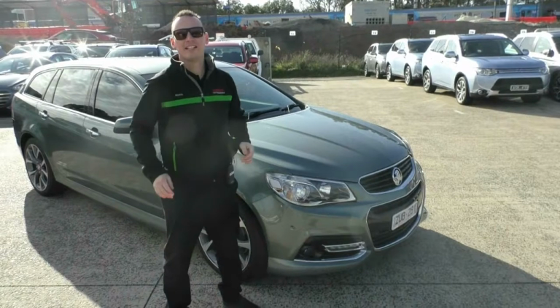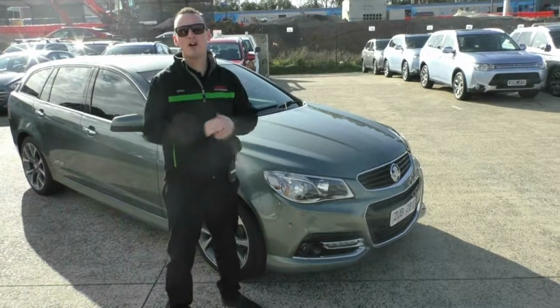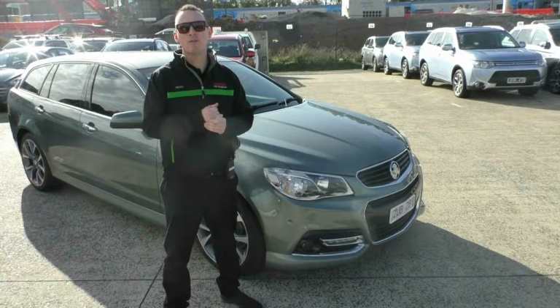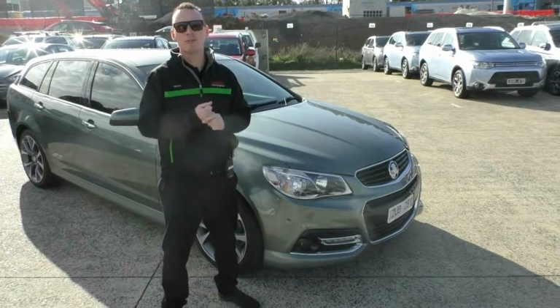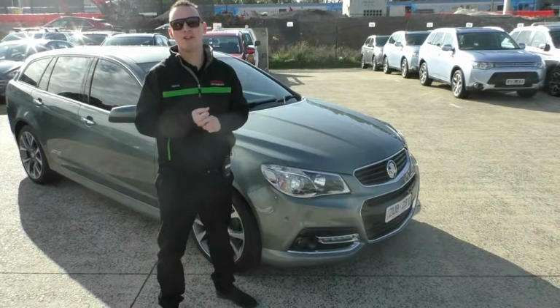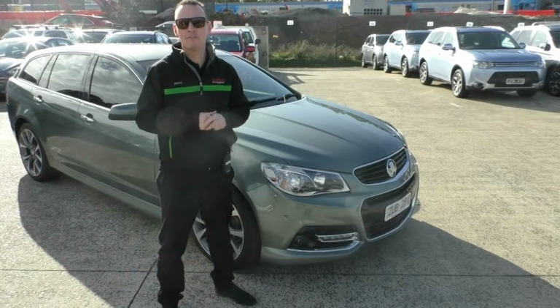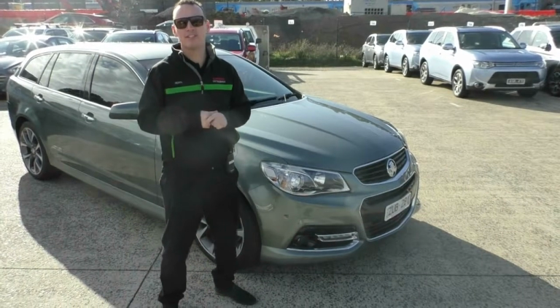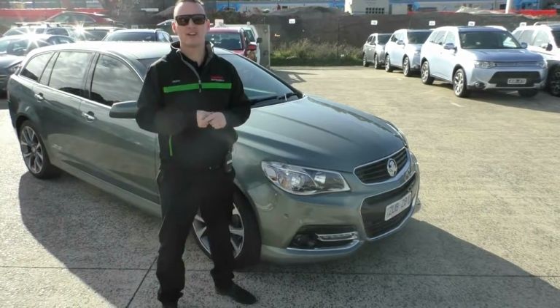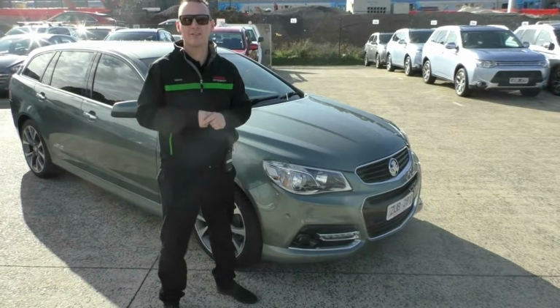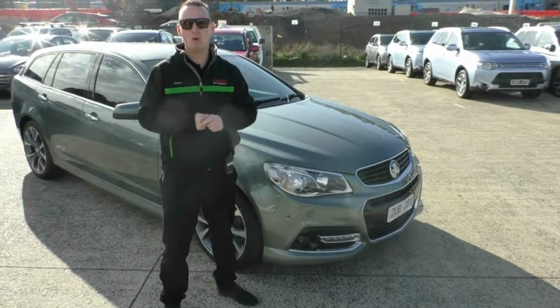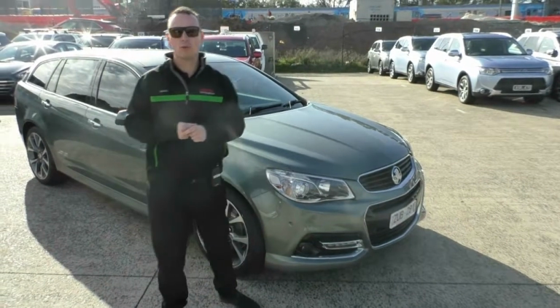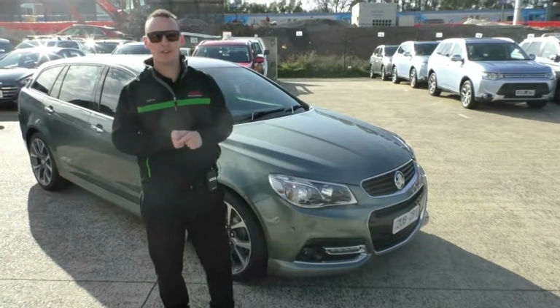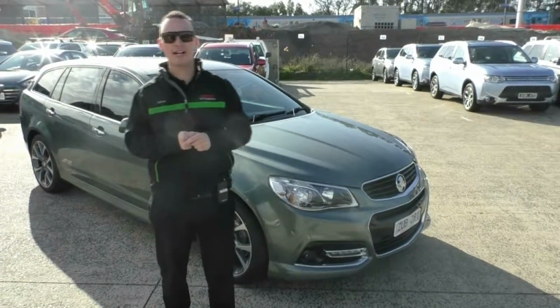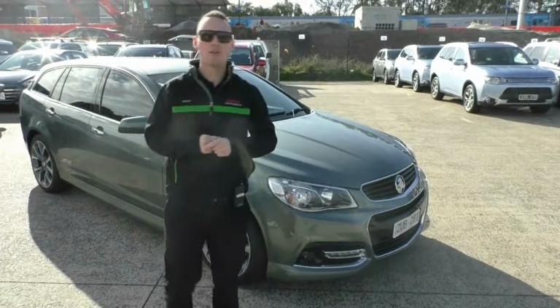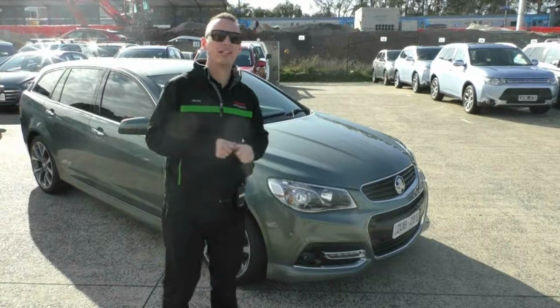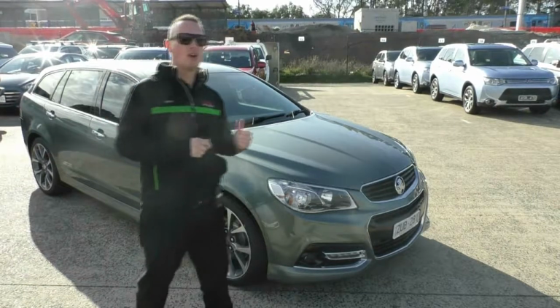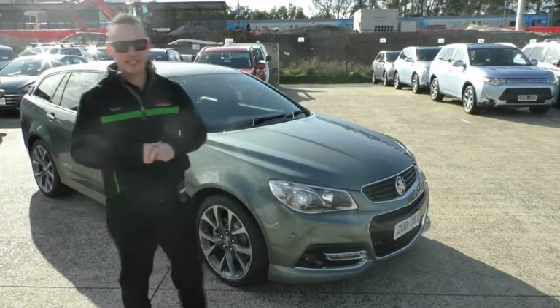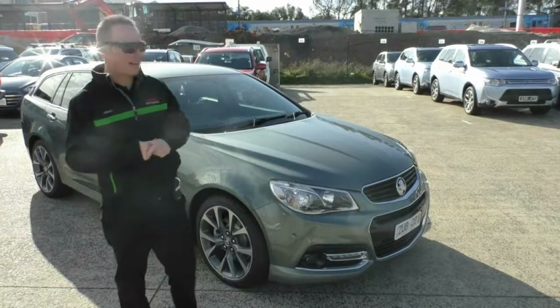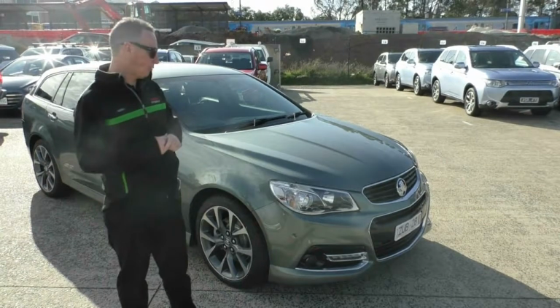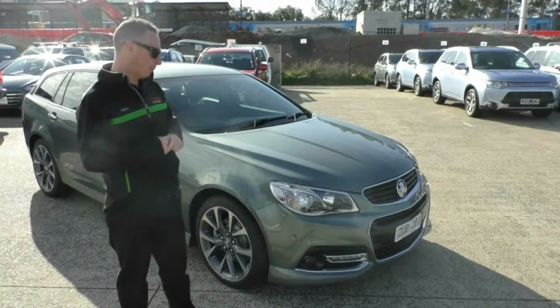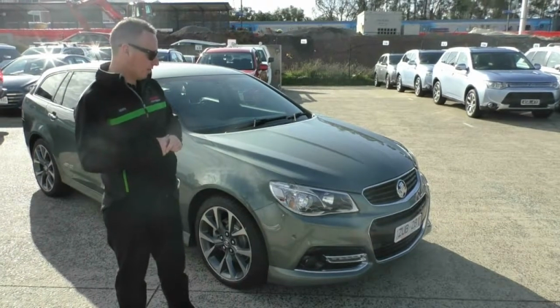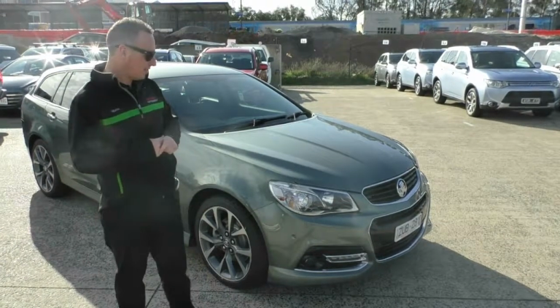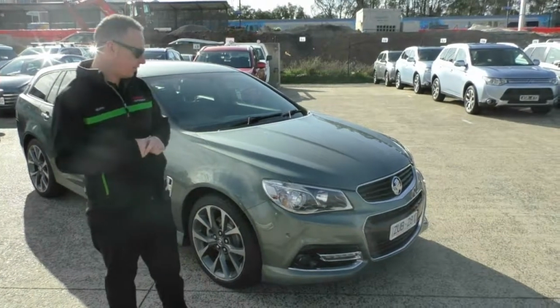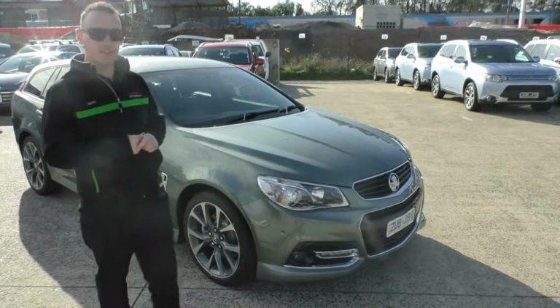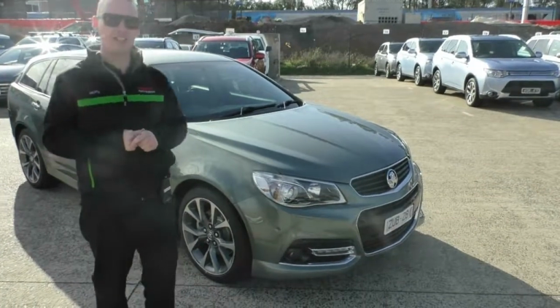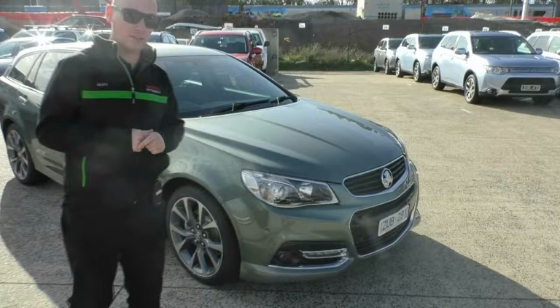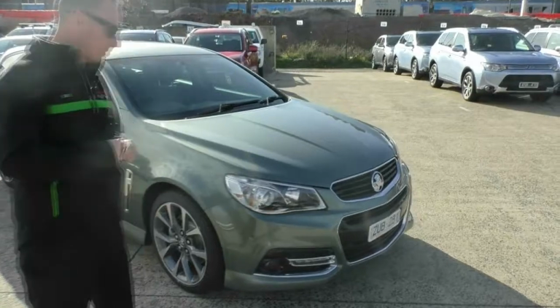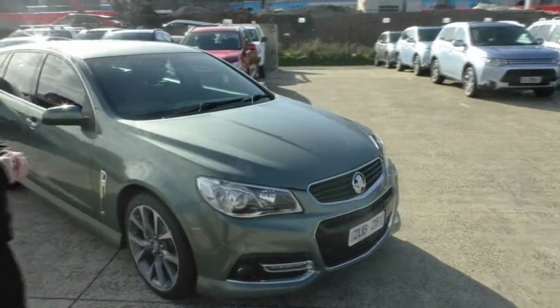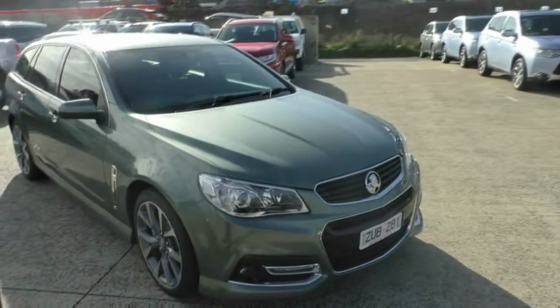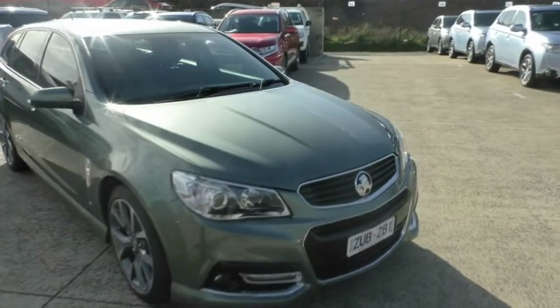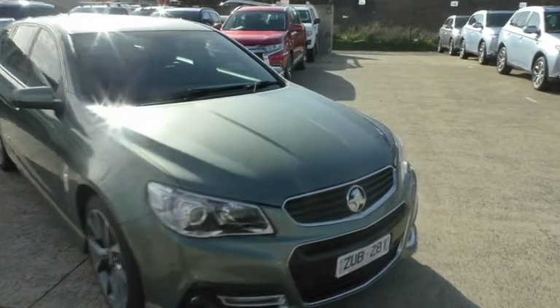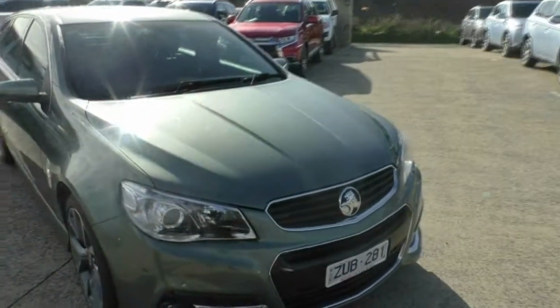G'day guys, welcome to Berwick Mitsubishi. My name is Heath Eustace and I'm going to take you for a walk around tour of our 2013 Commodore SSV Wagon. This is the first of the updated VF range.